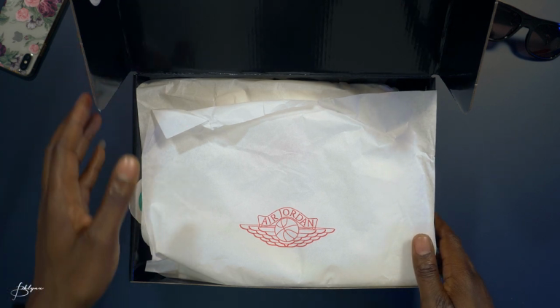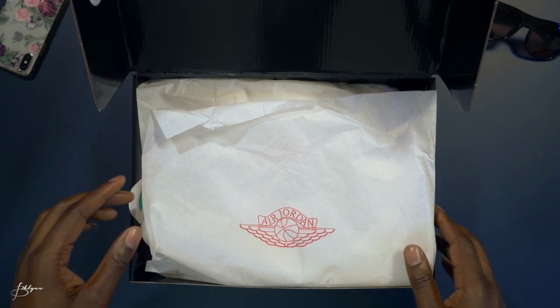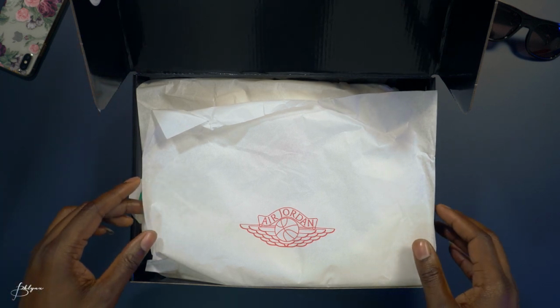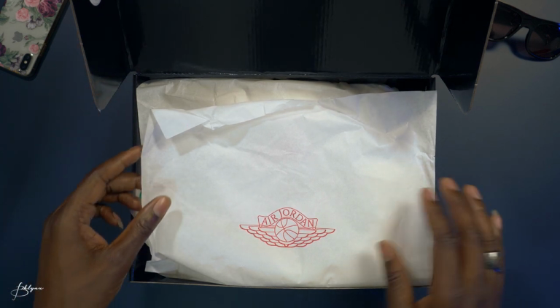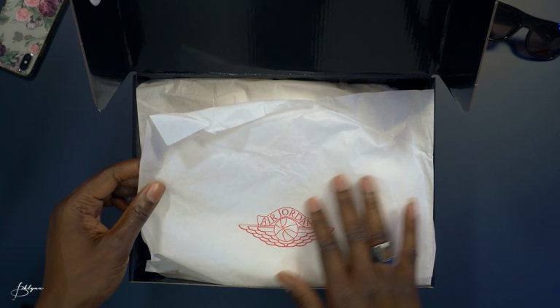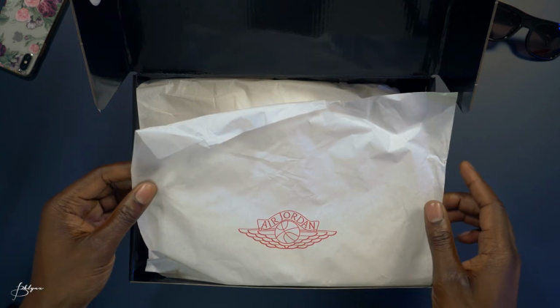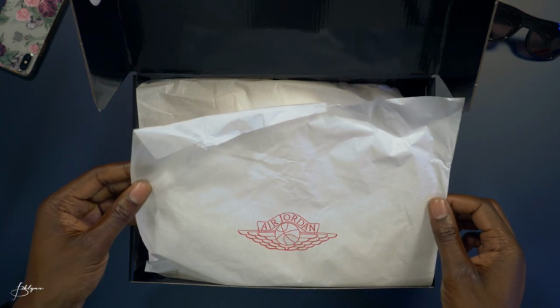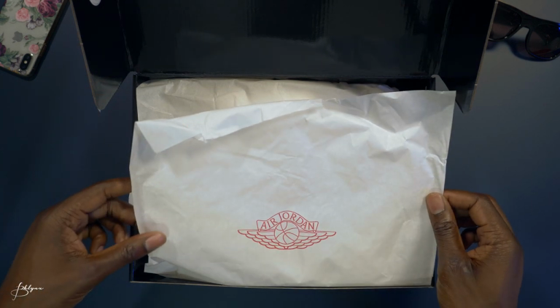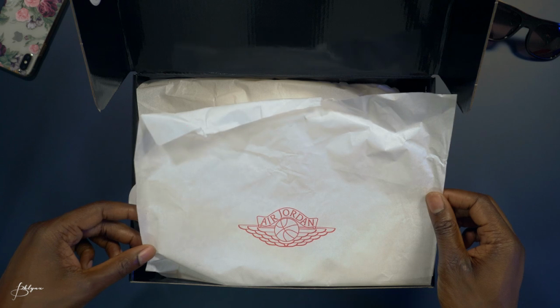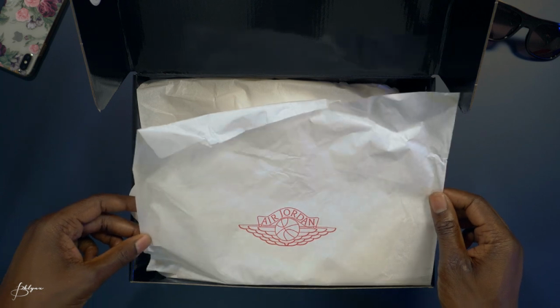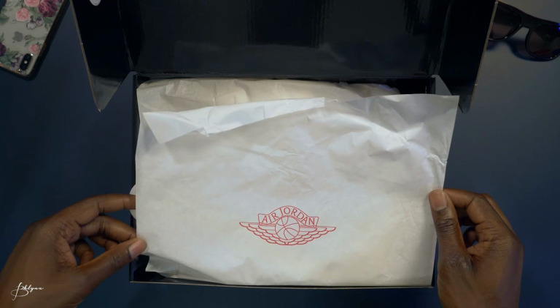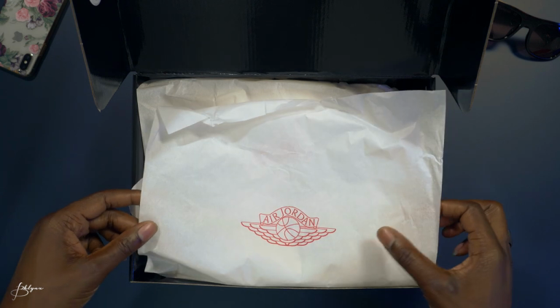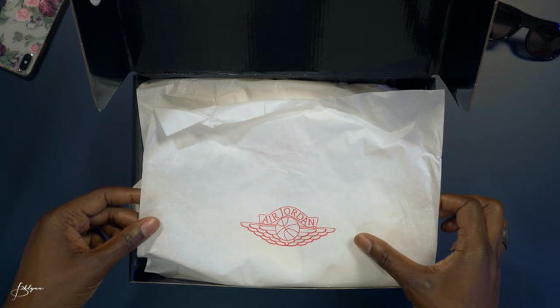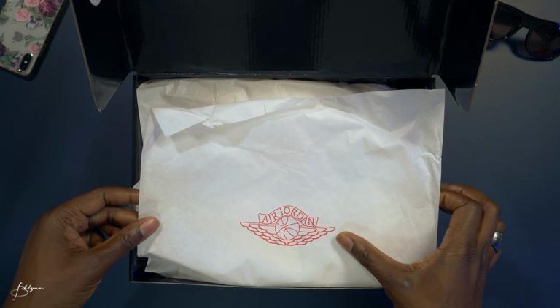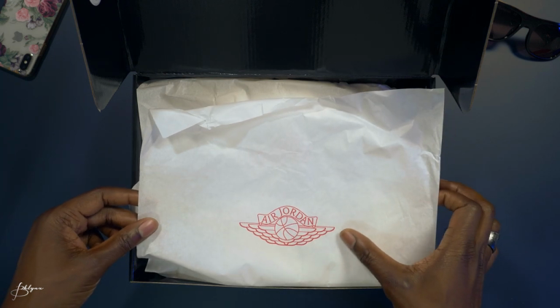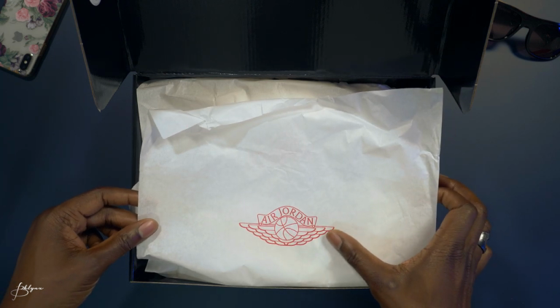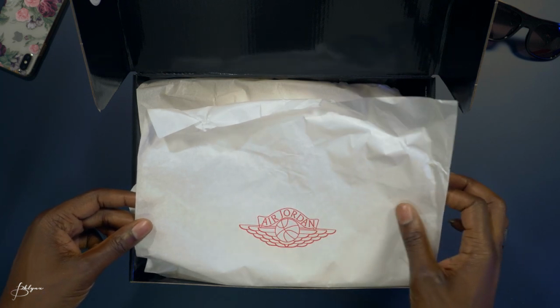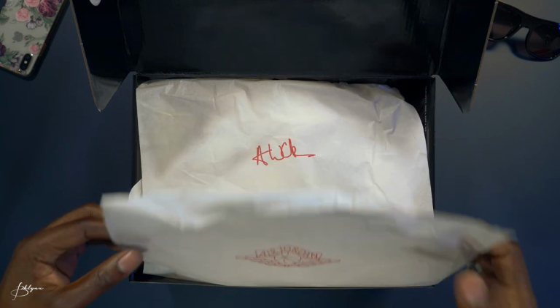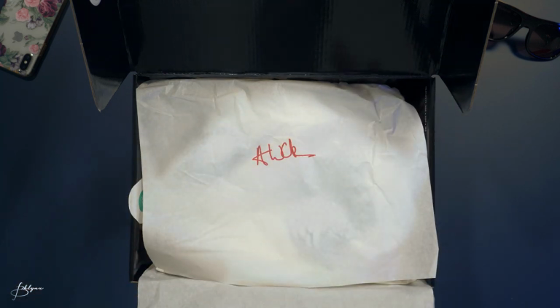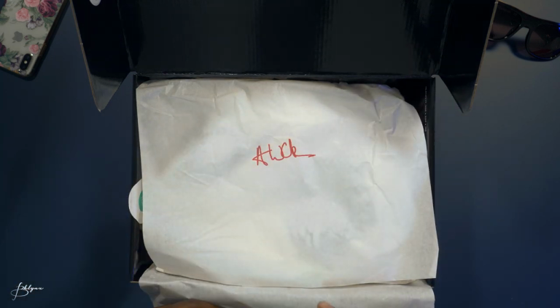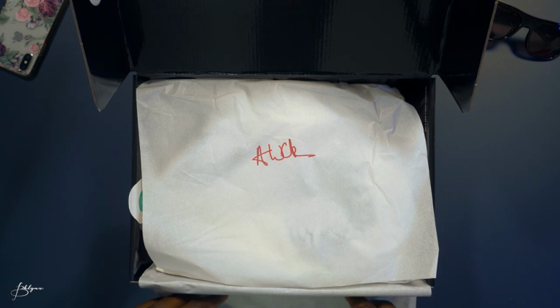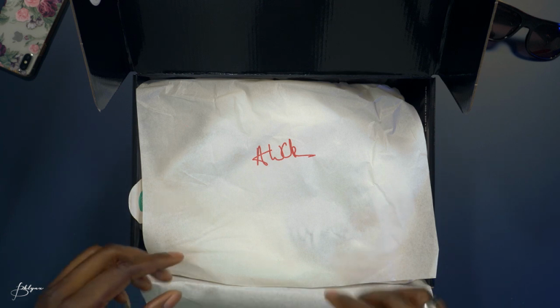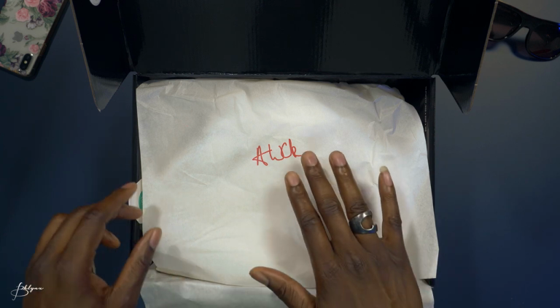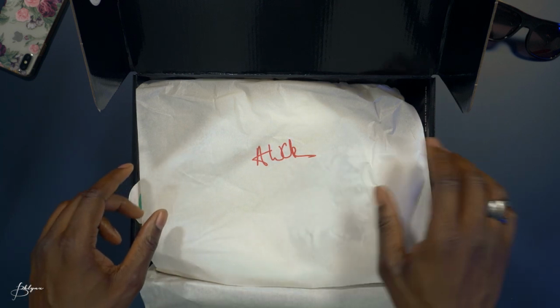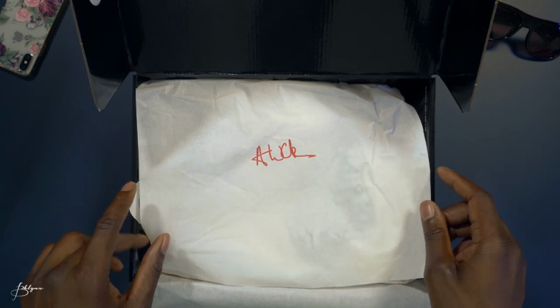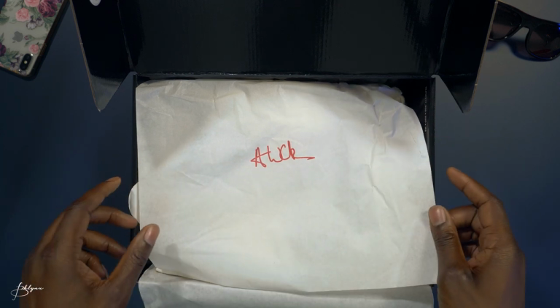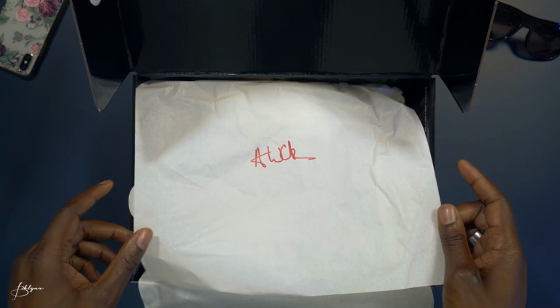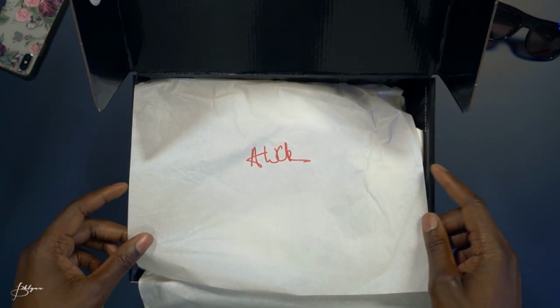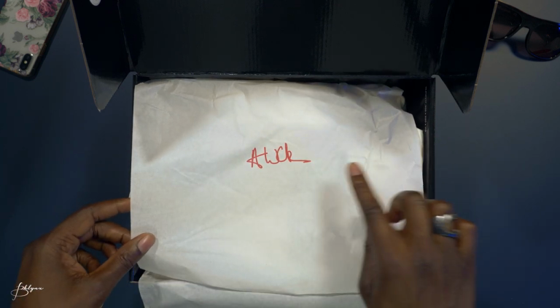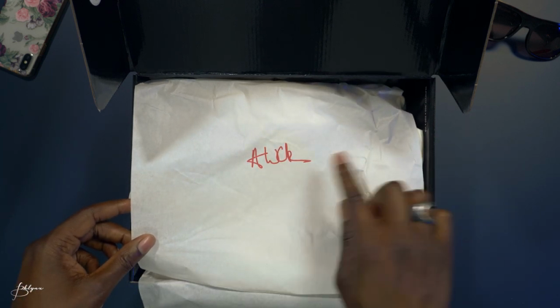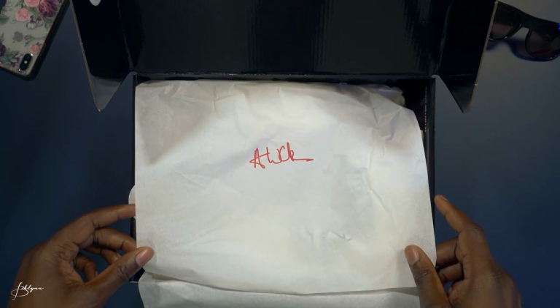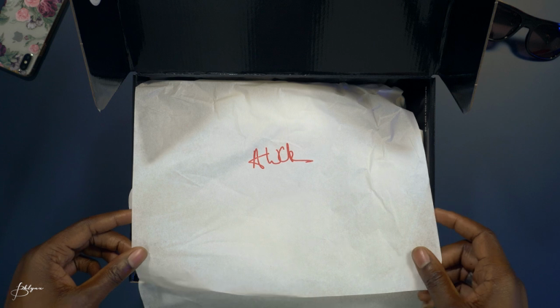As we open it up, we're greeted by white paper with the Jordan 1 logo in red, and on this side we have the AWOK signature, again in red.